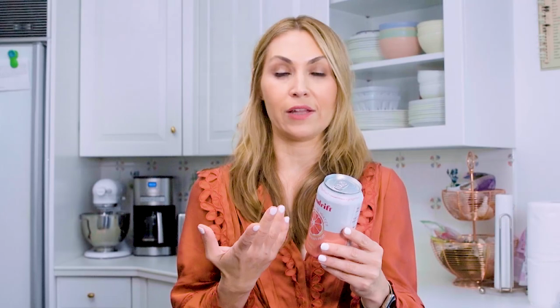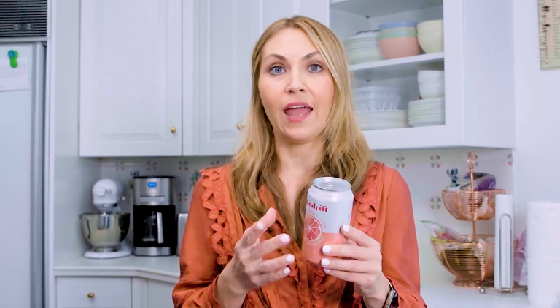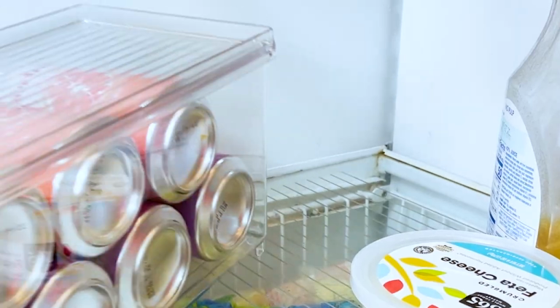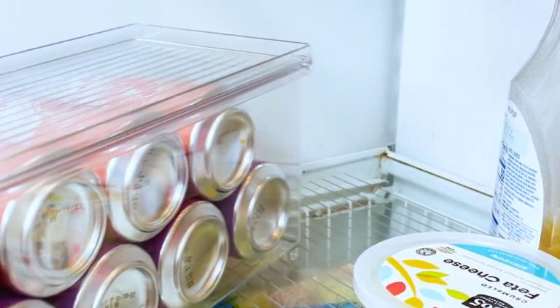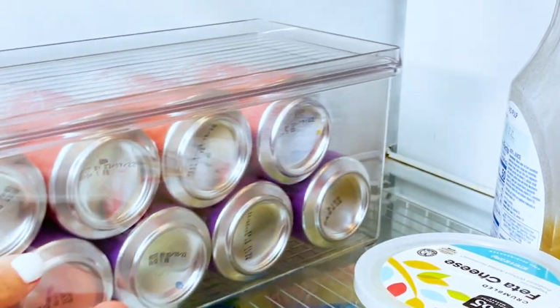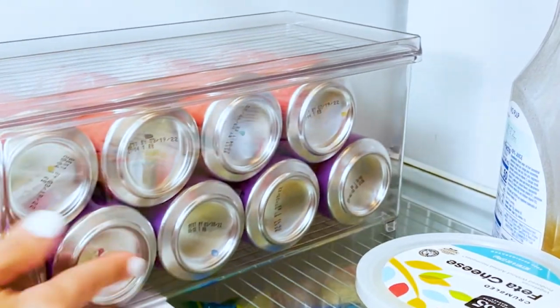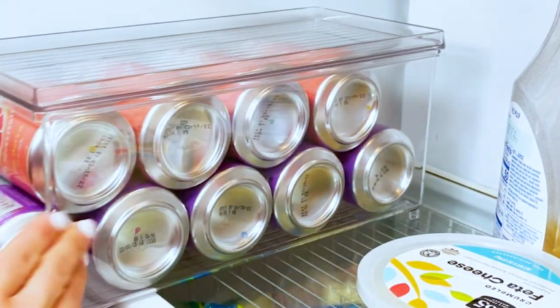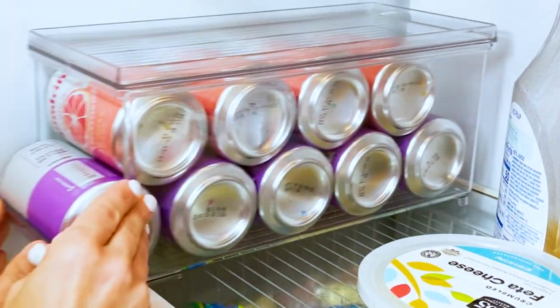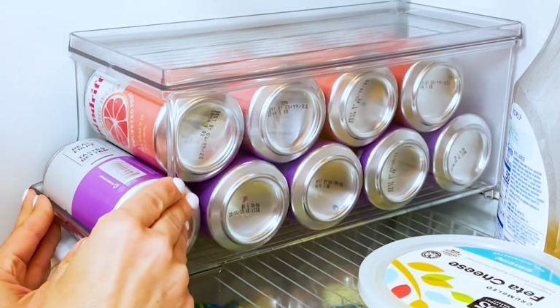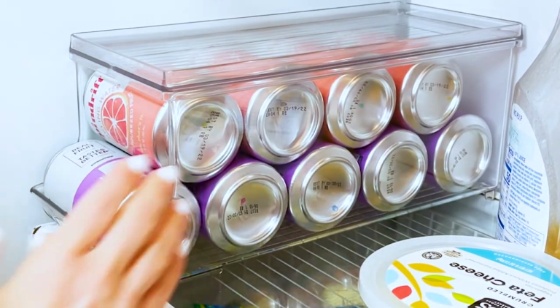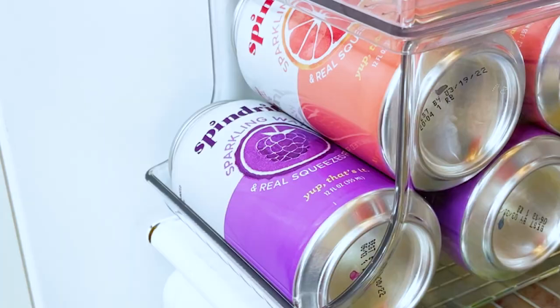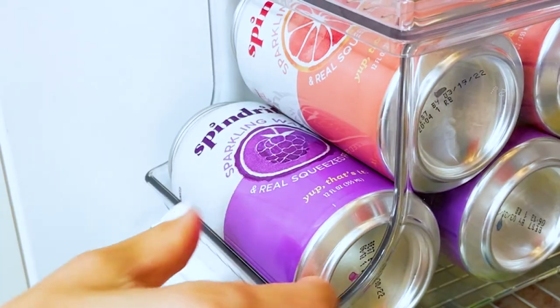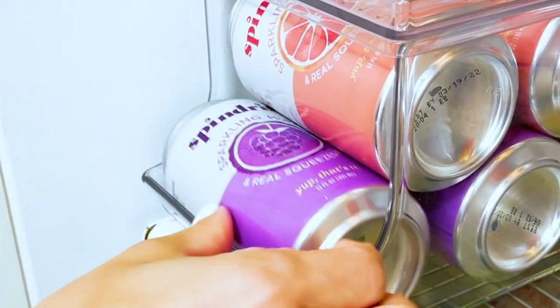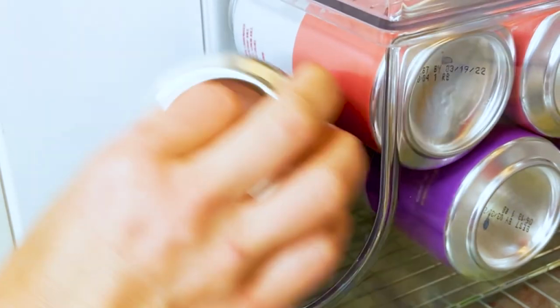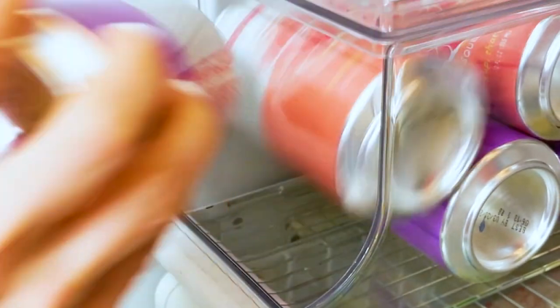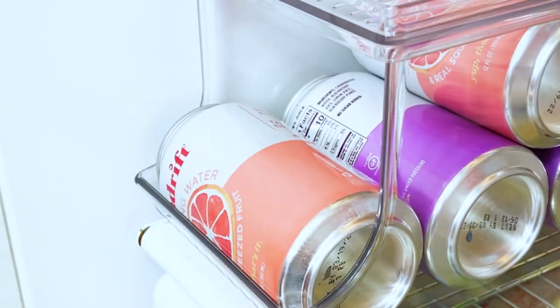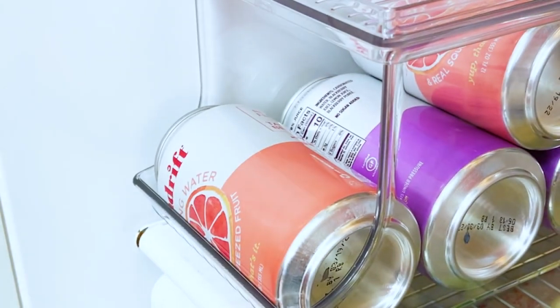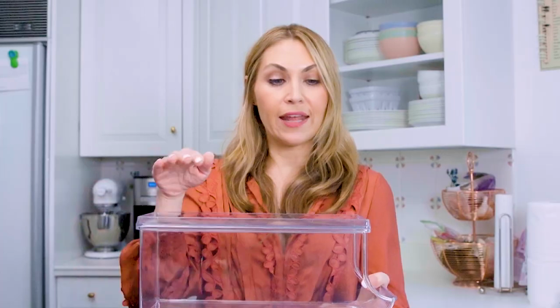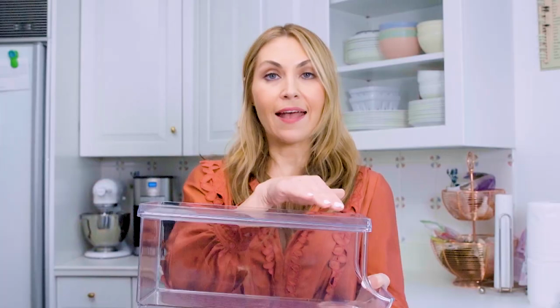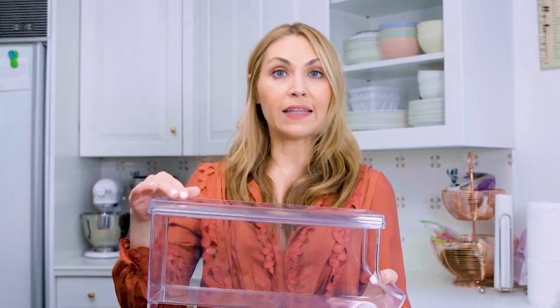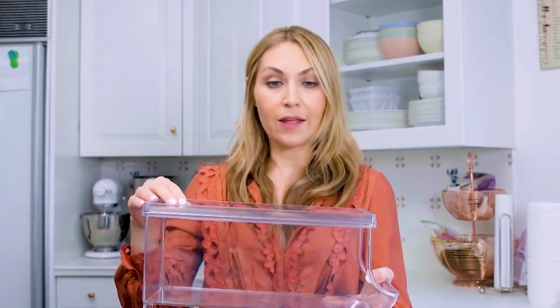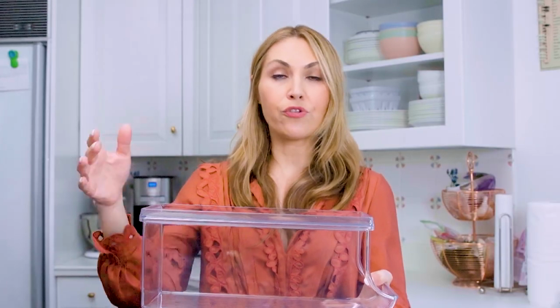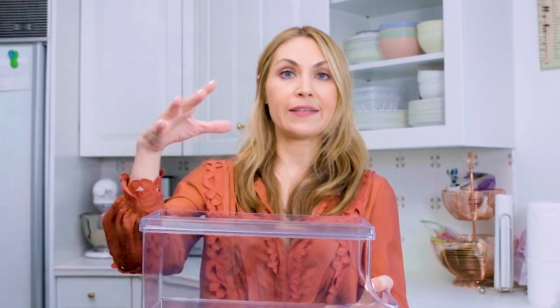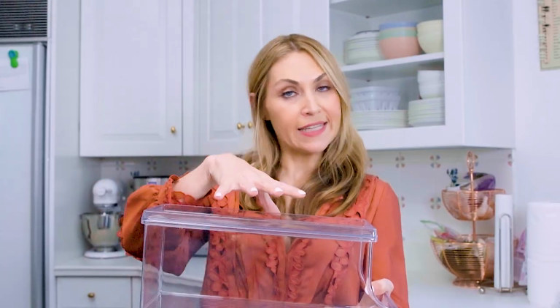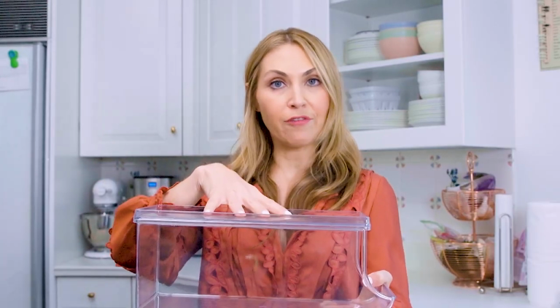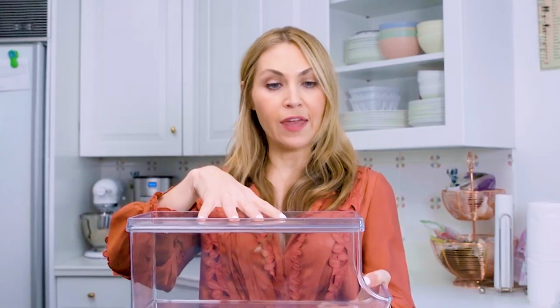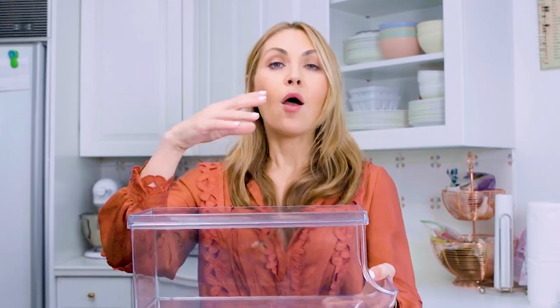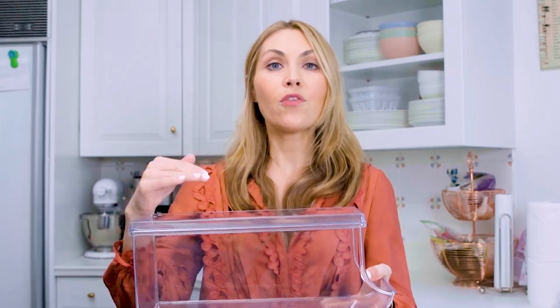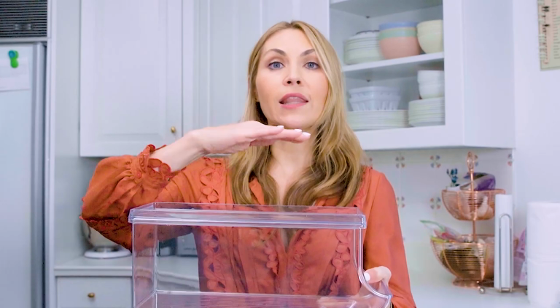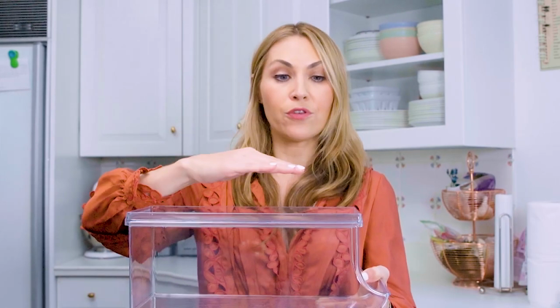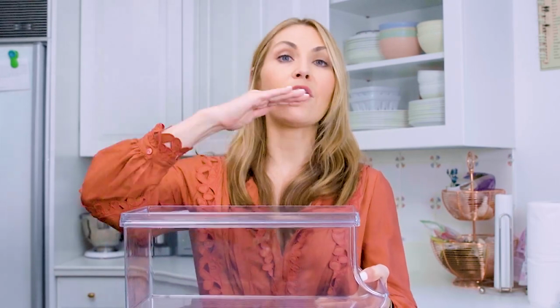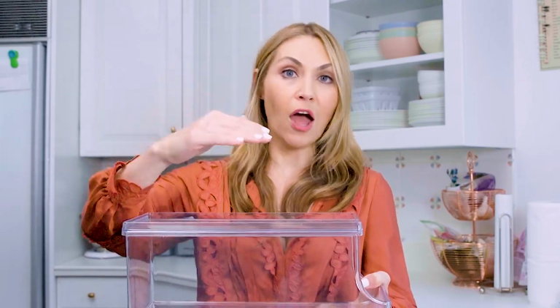A game changer for us has been this soda stacking bin. What's really neat about it is it has this lid, which is great because it contains everything but also allows you another shelf.